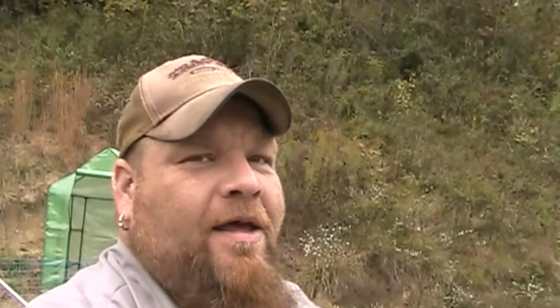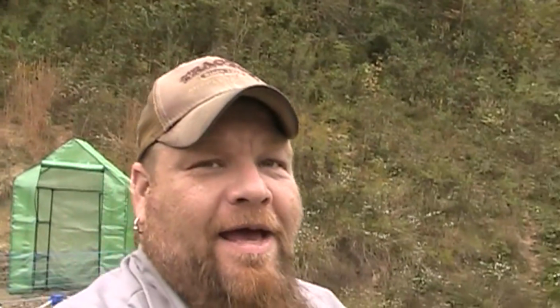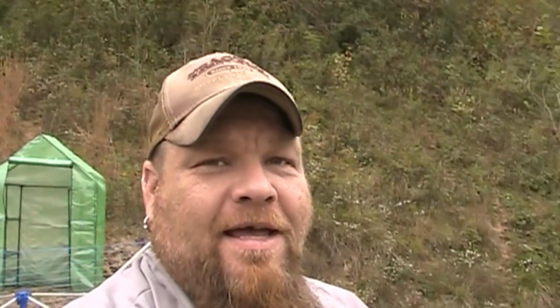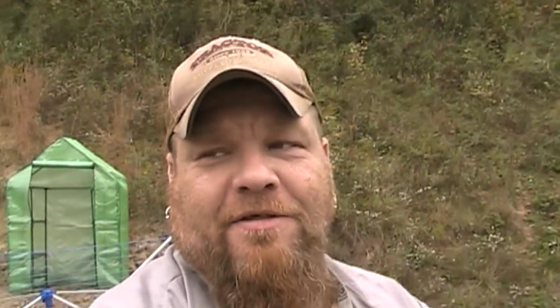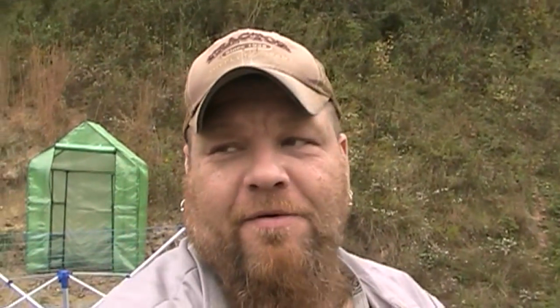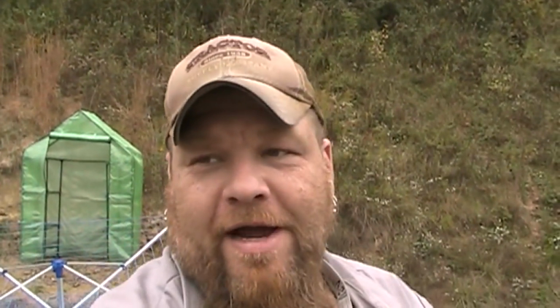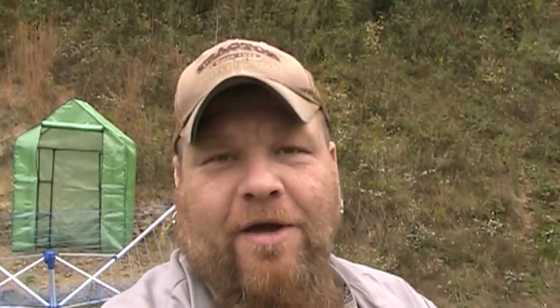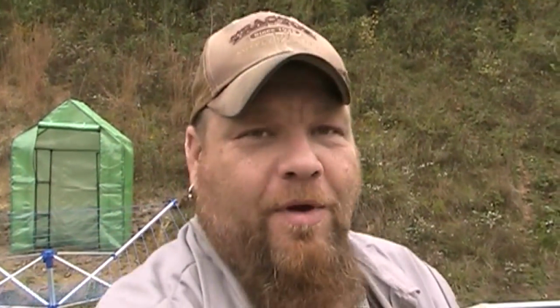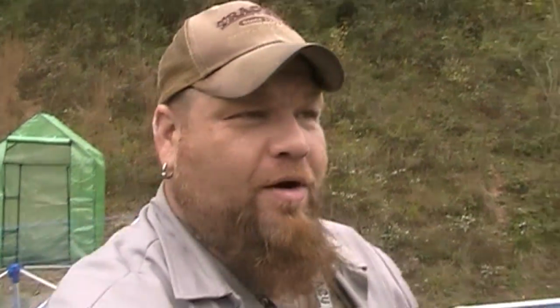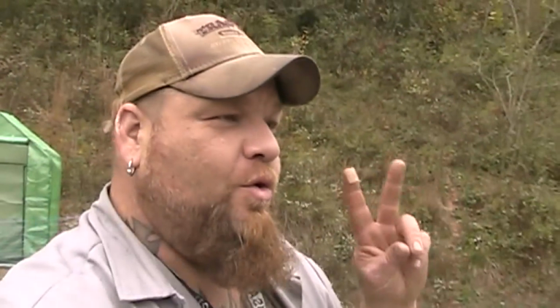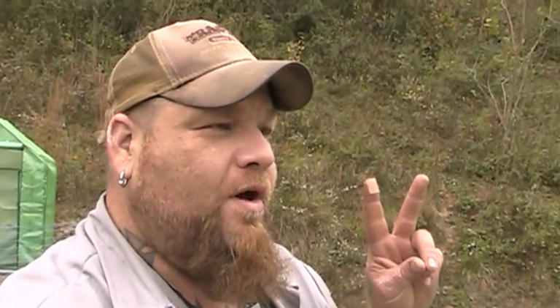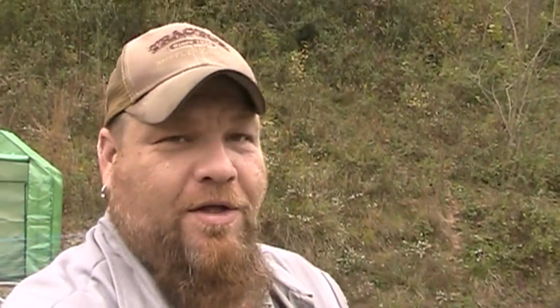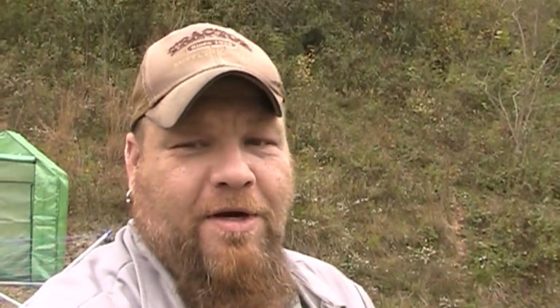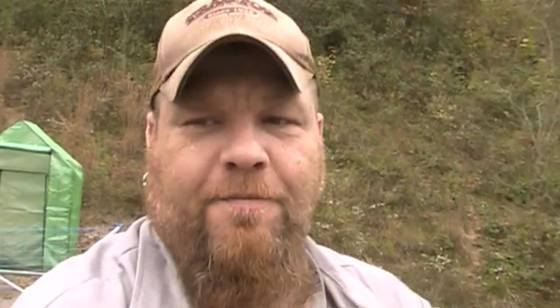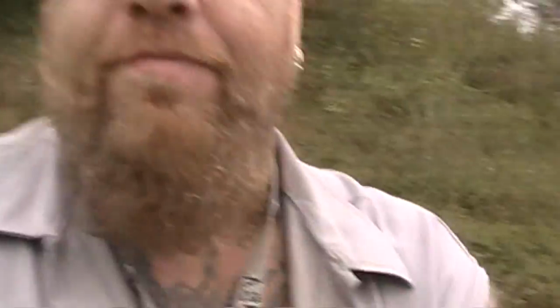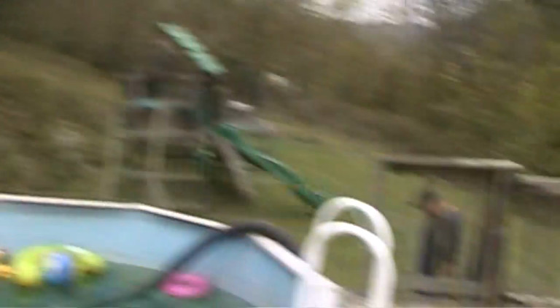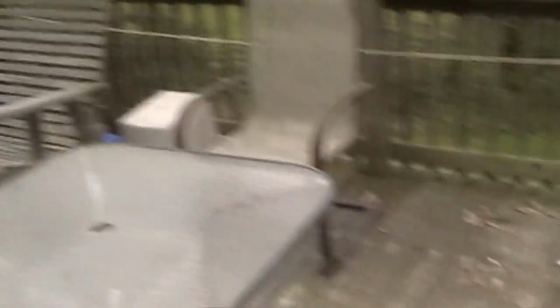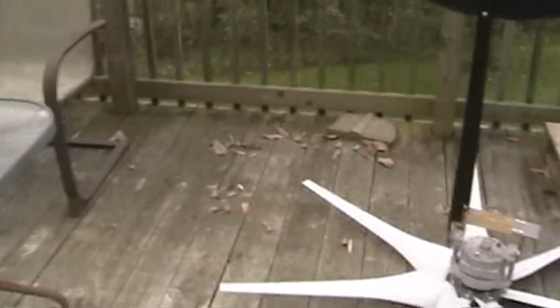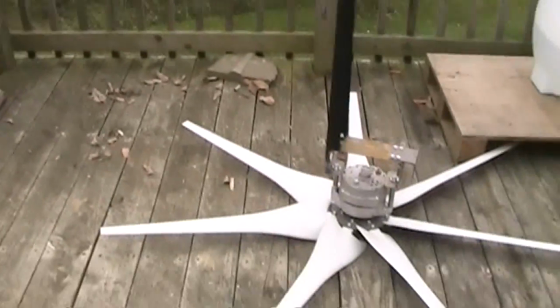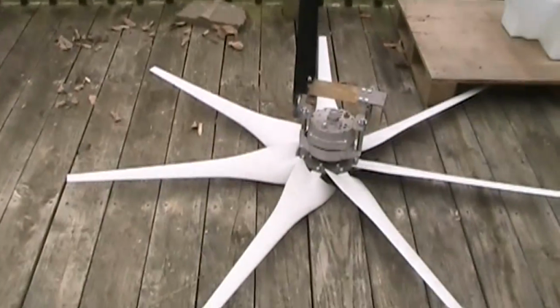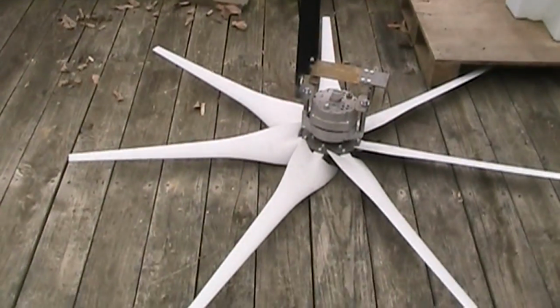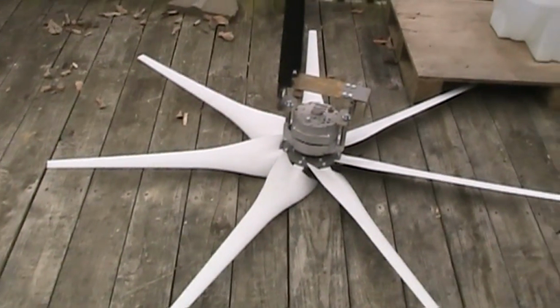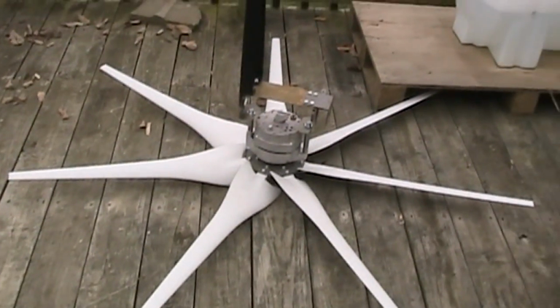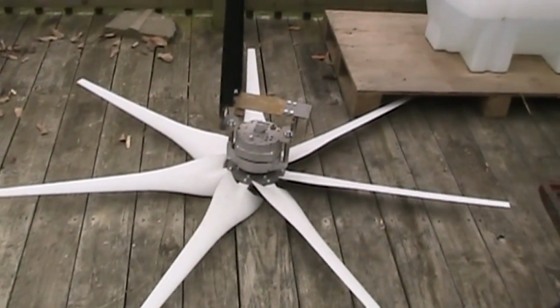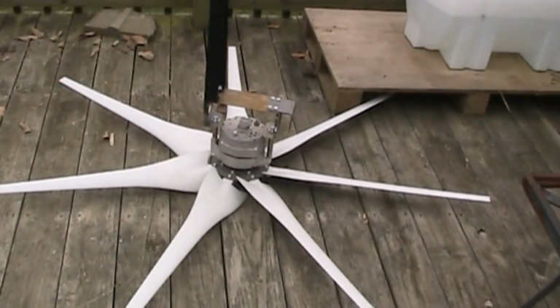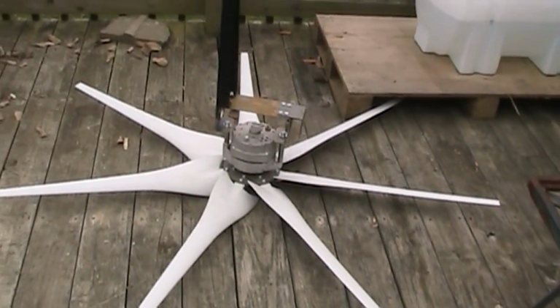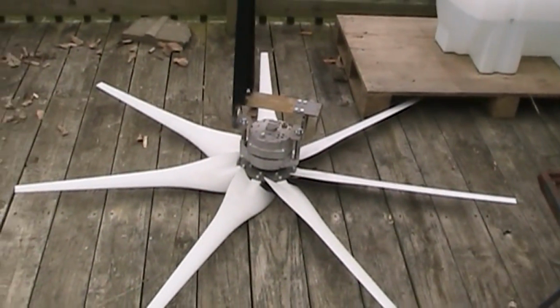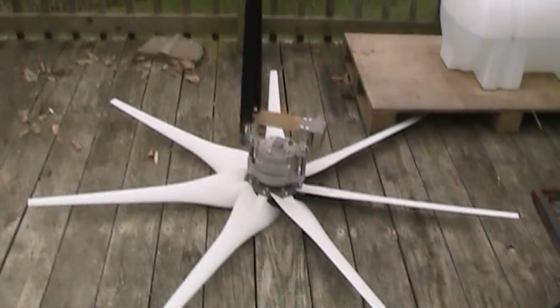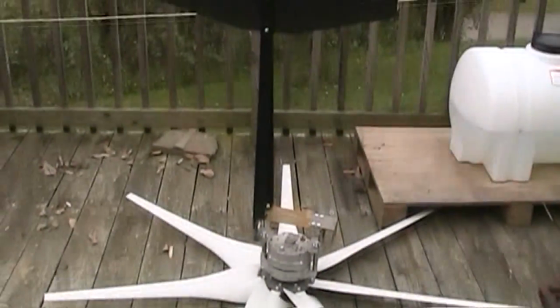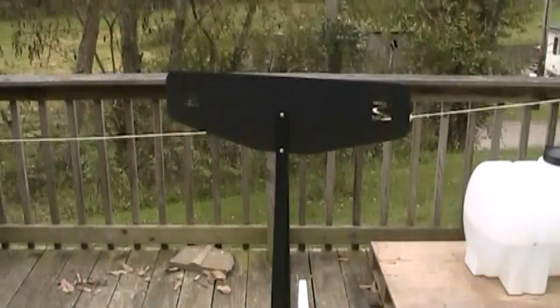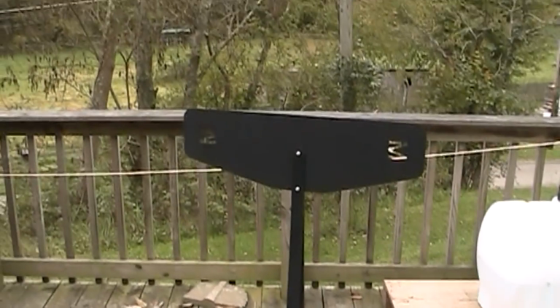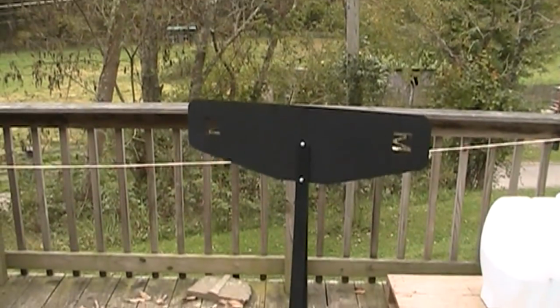Hey guys, we are with part two of the wind turbine here. There is the constructed wind turbine — the blades on the generator and the tail fin.